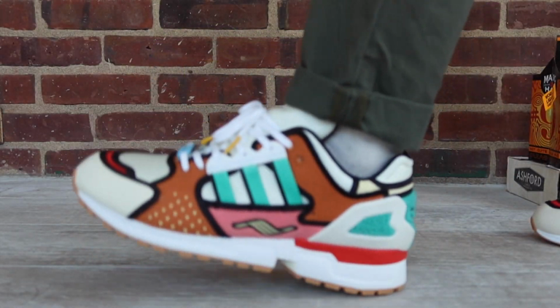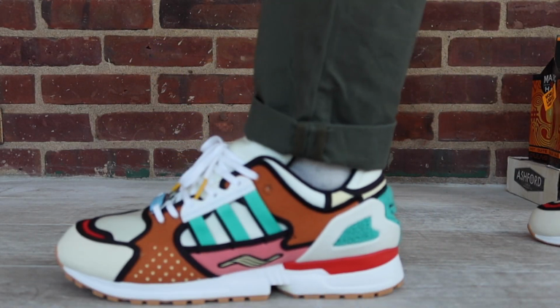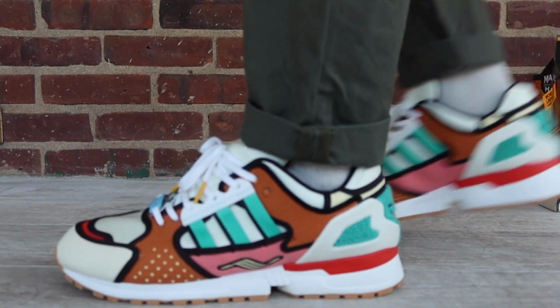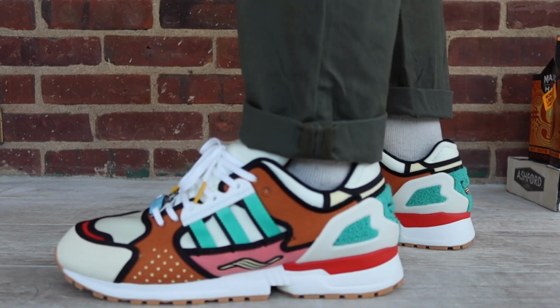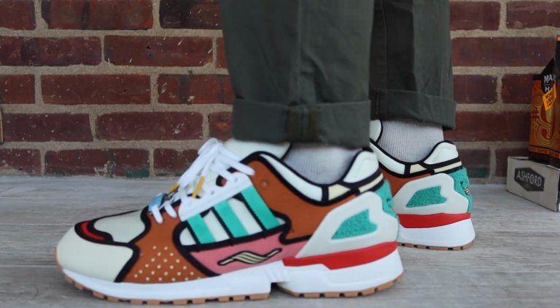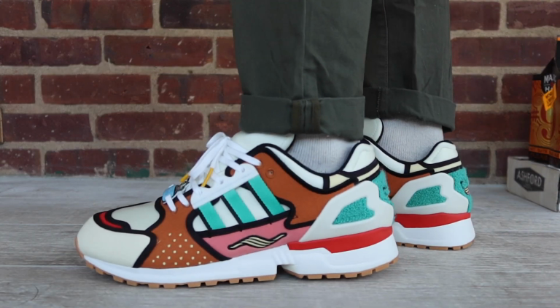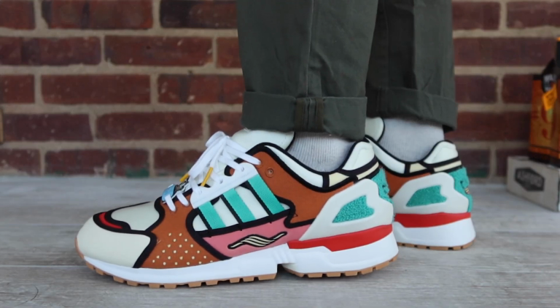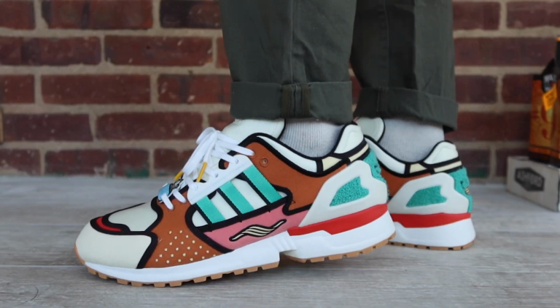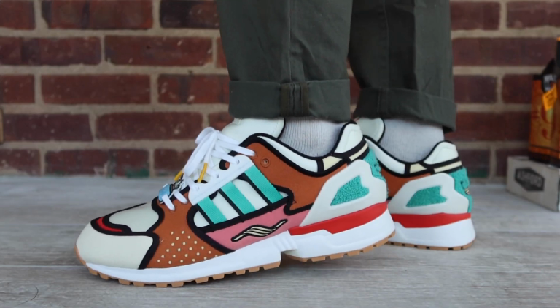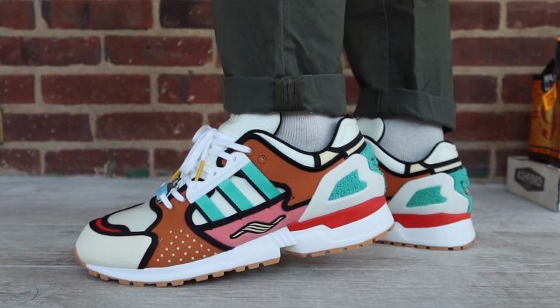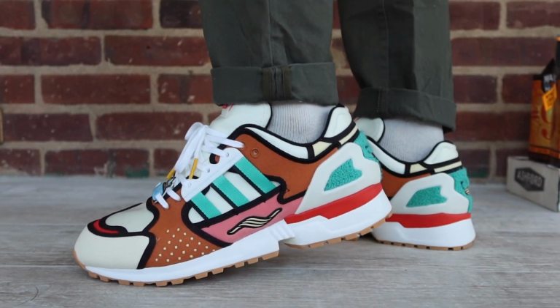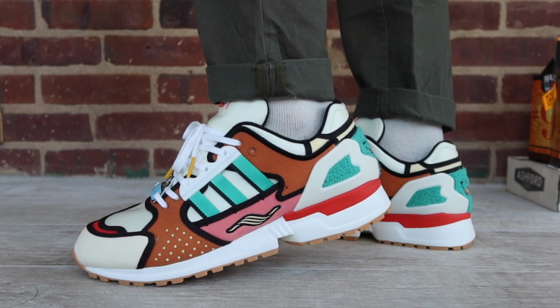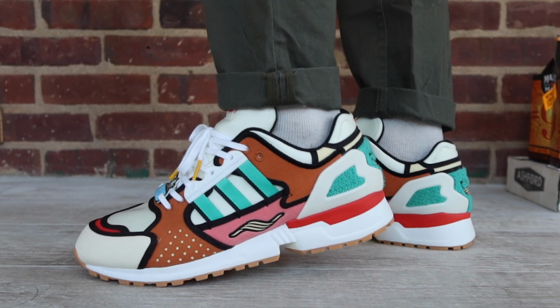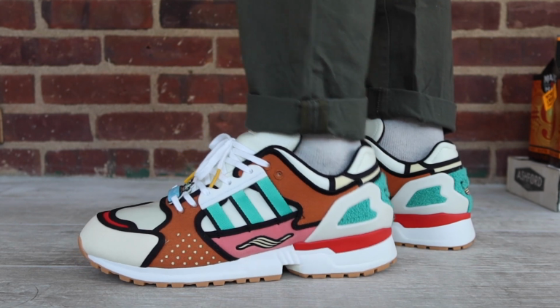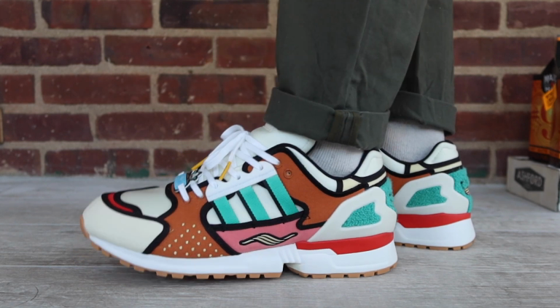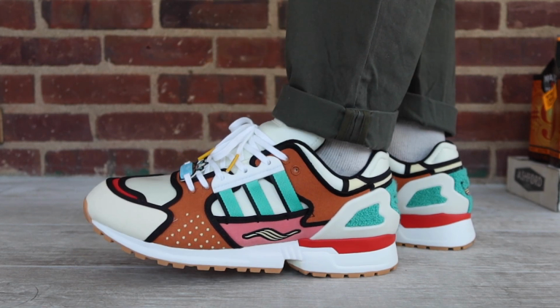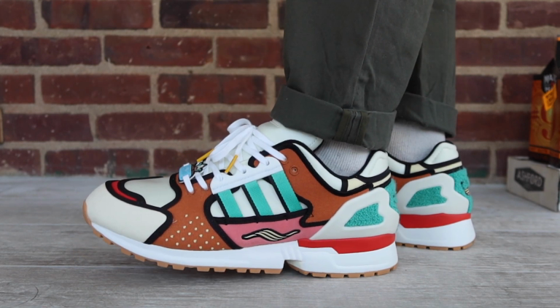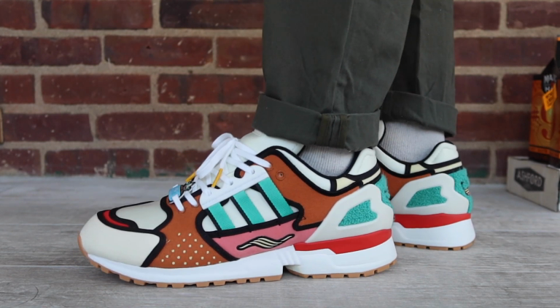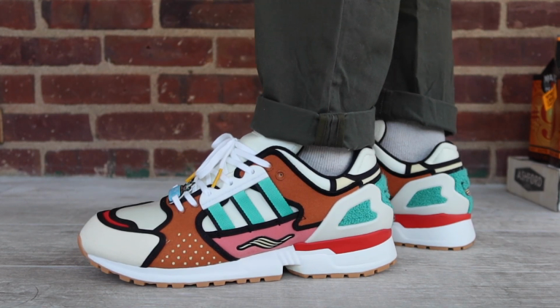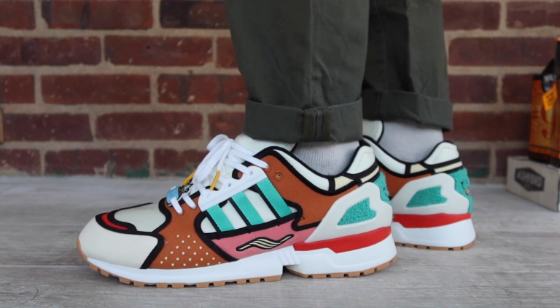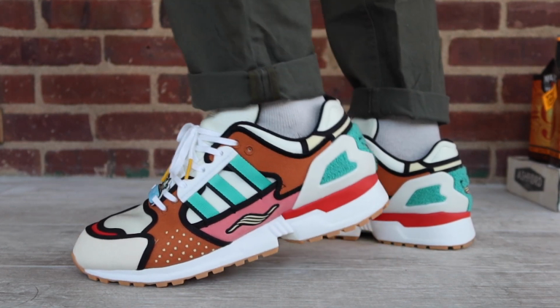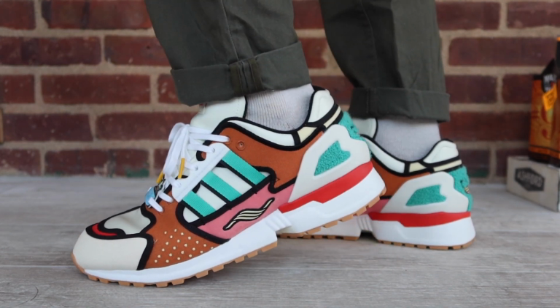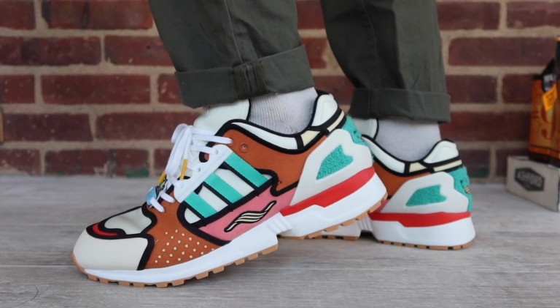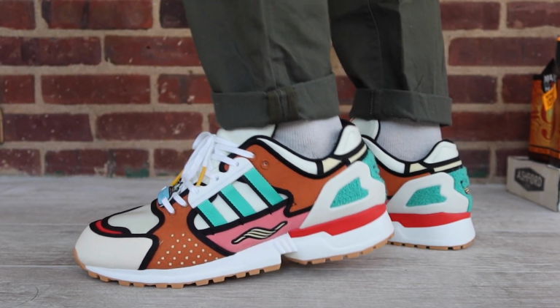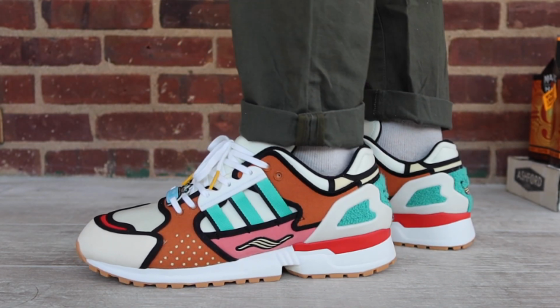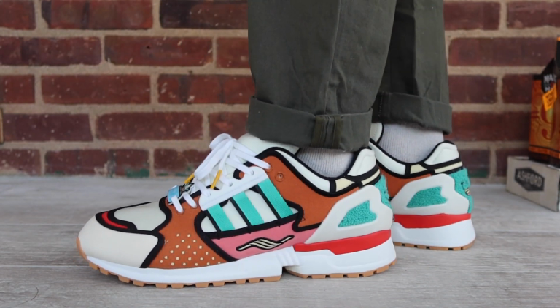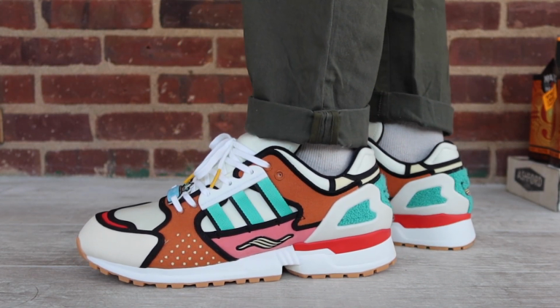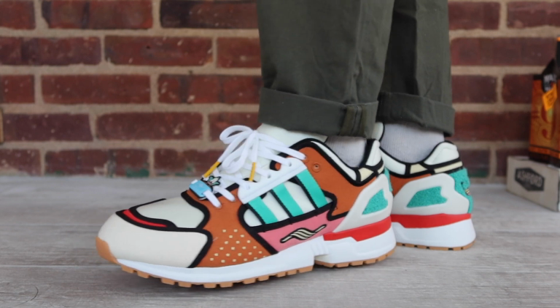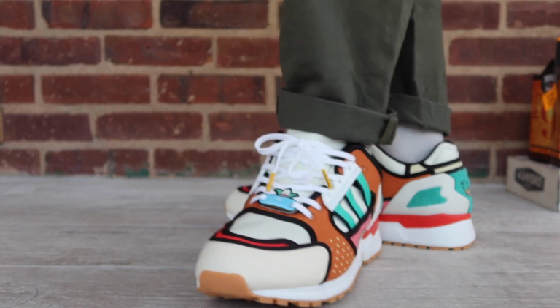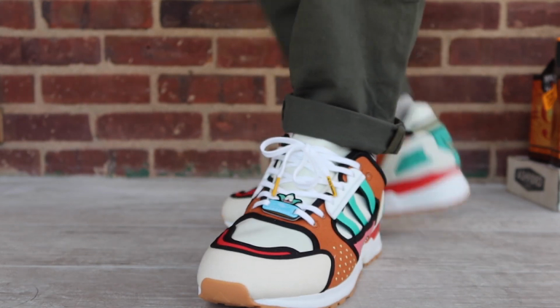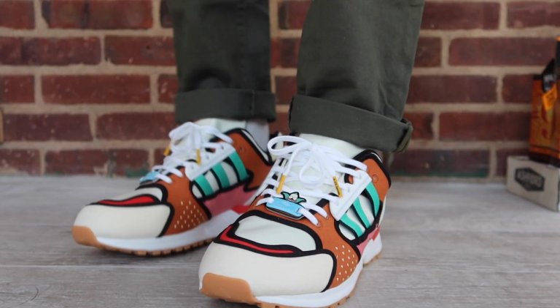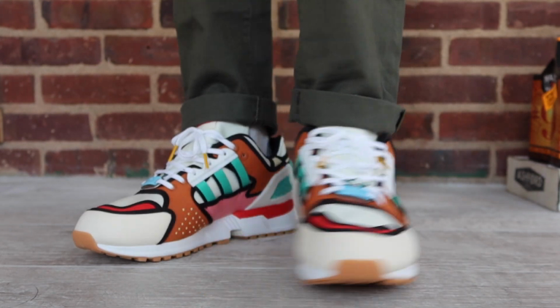That's all I have for this video. Let me know what you think of the ZX pickup. Are these things worth grabbing, or are you going to pass and use the money on something else? I'd love to hear what you guys have to say.